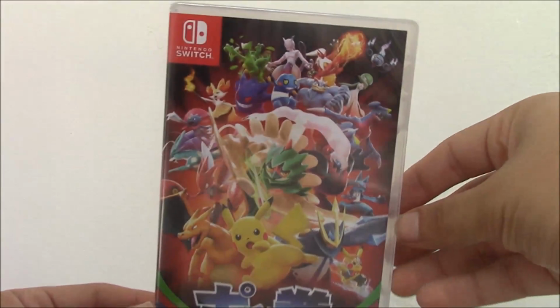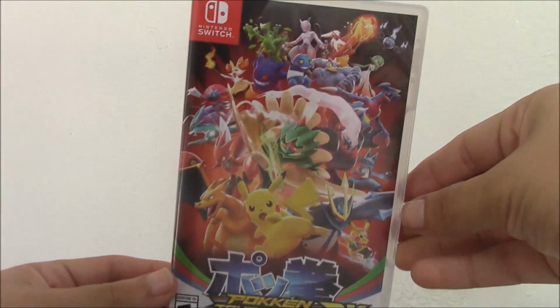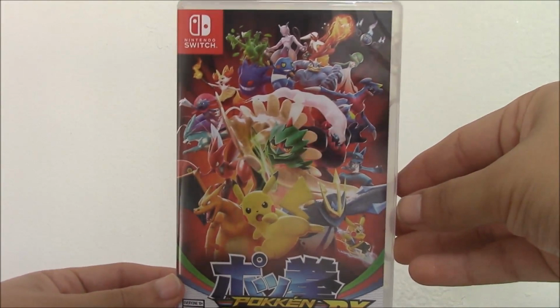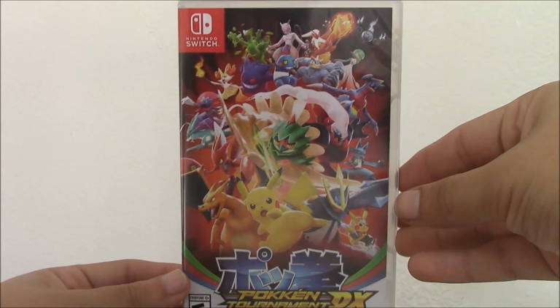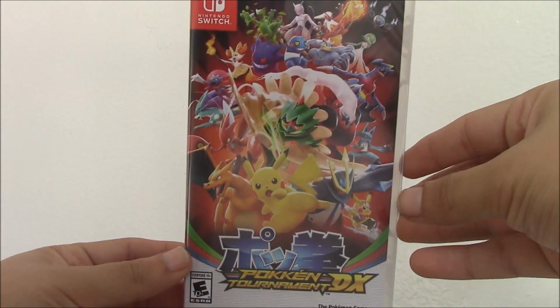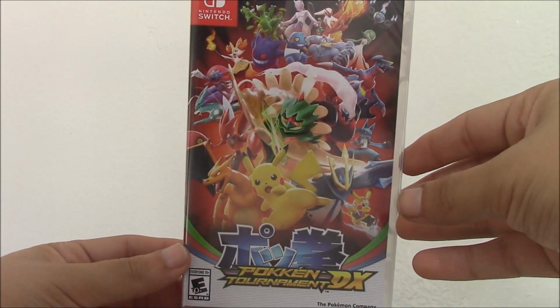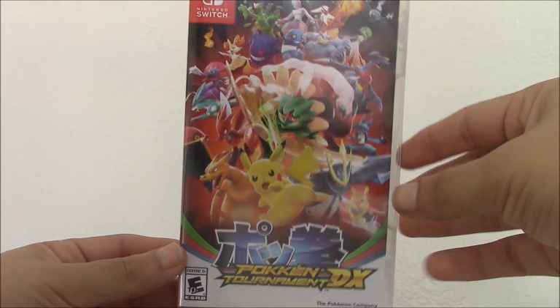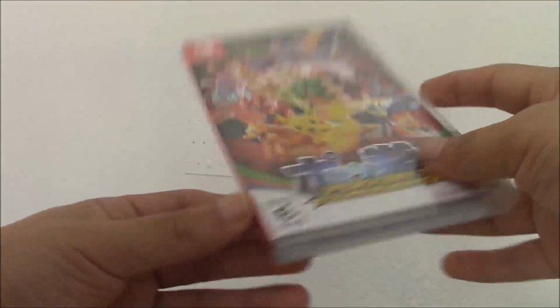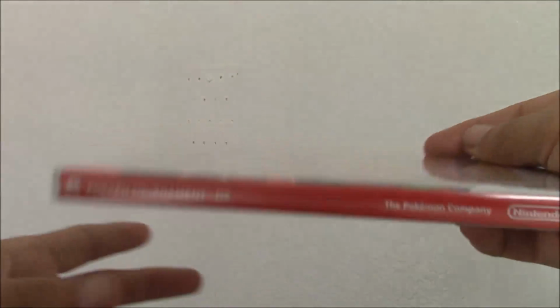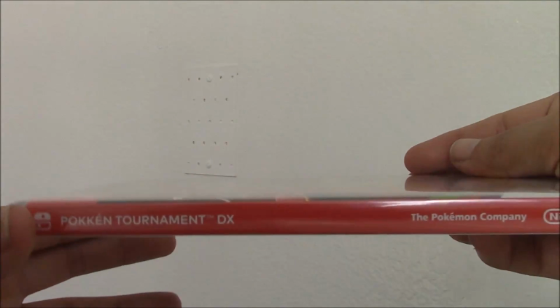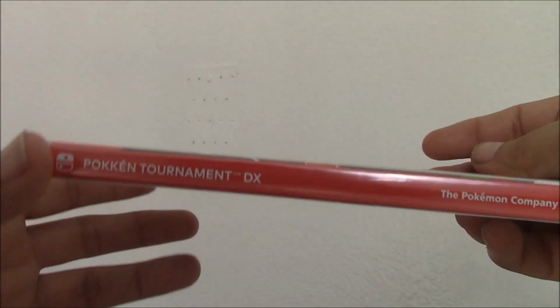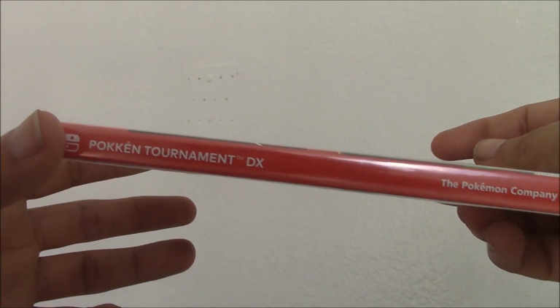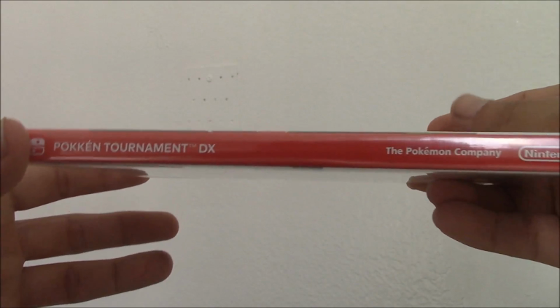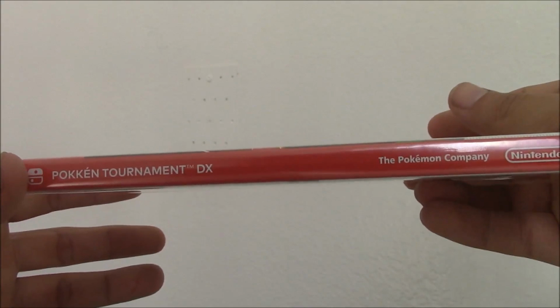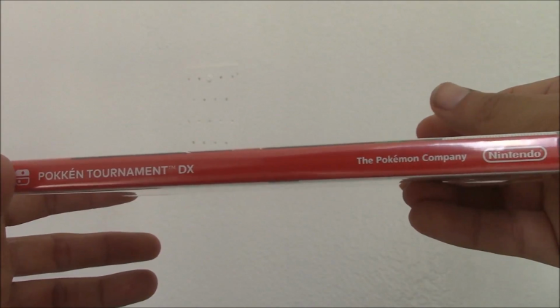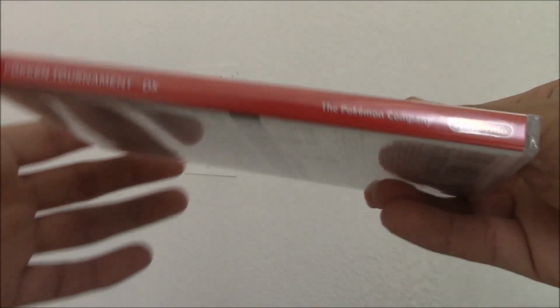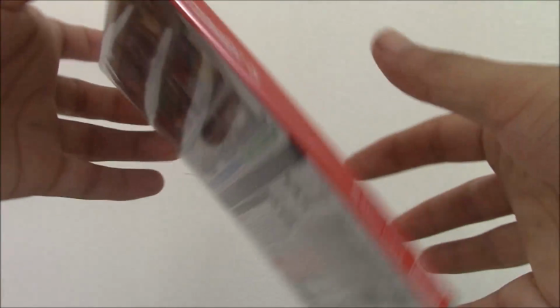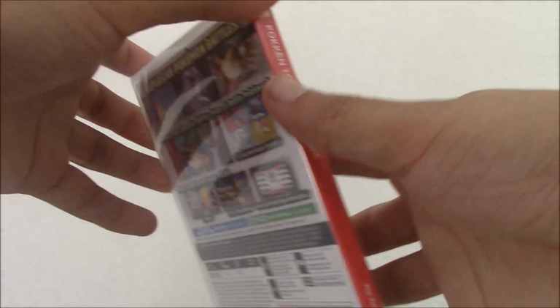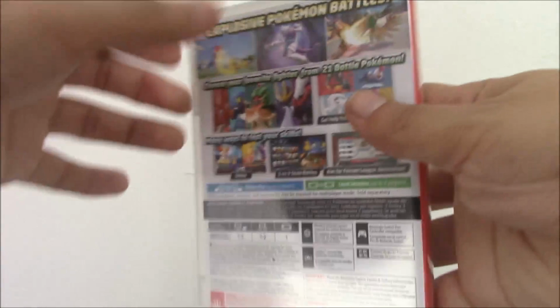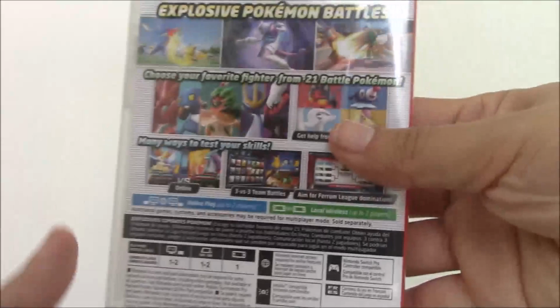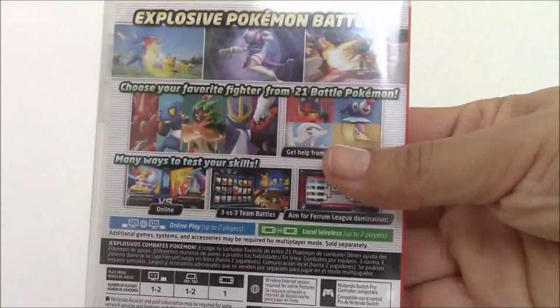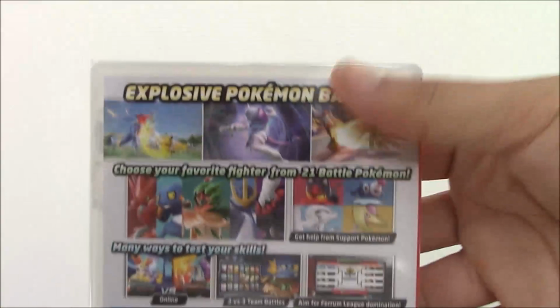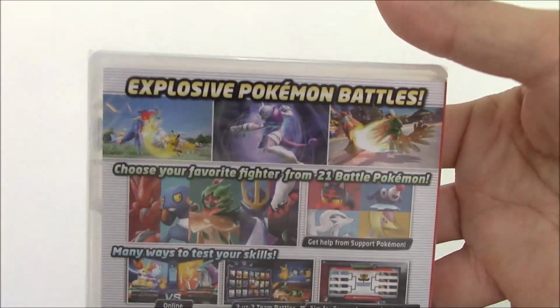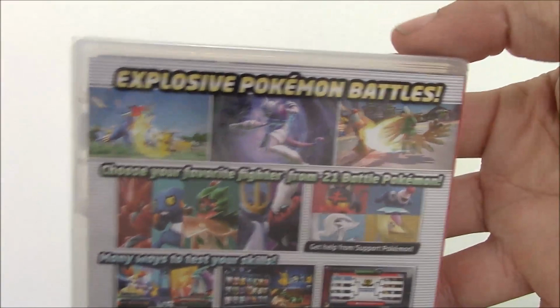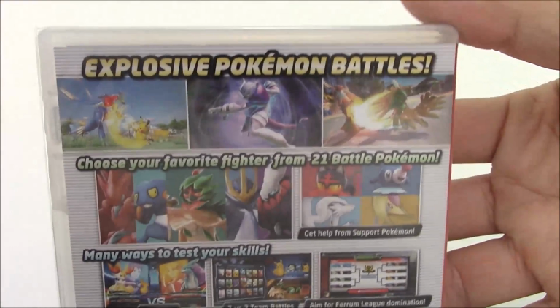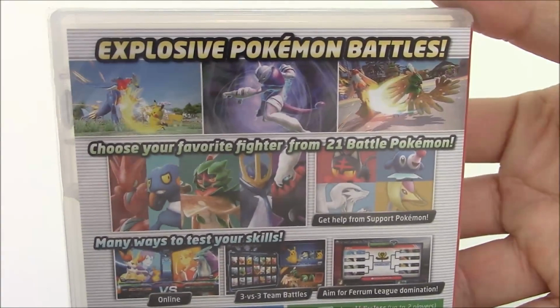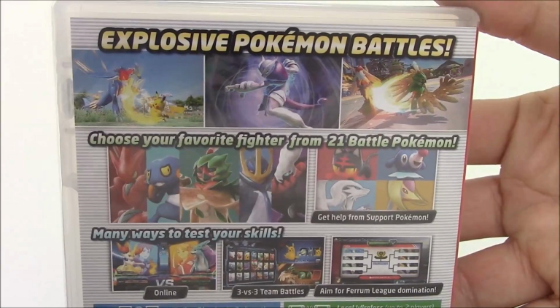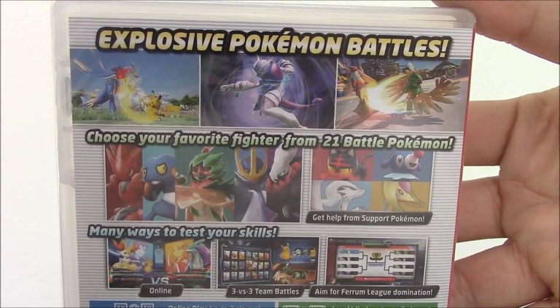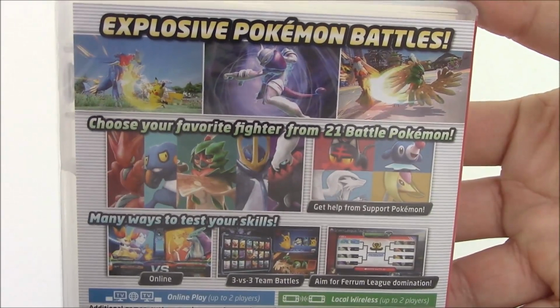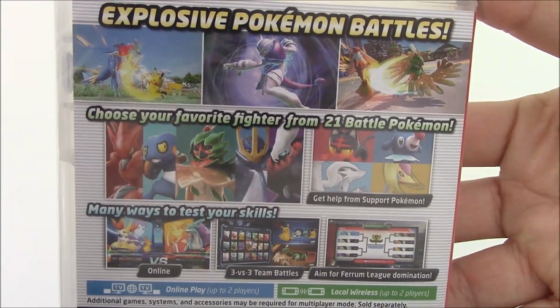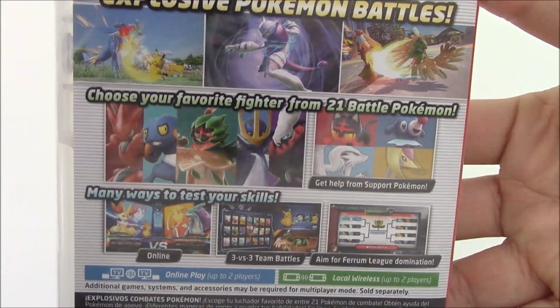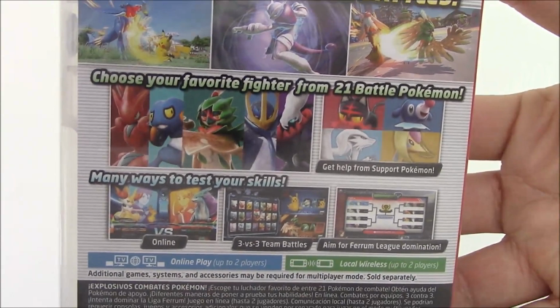Front of the case, the side, and the back. If you want to read the stuff, feel free to pause the video.